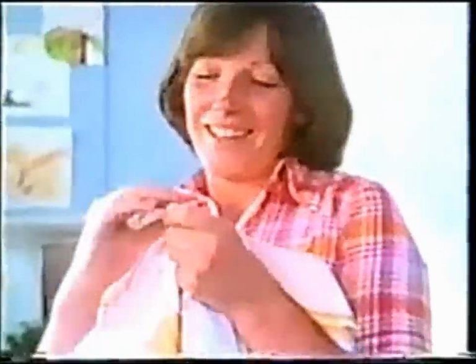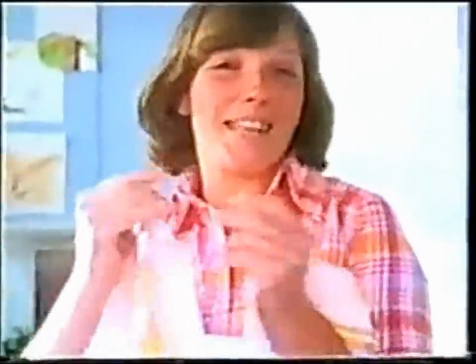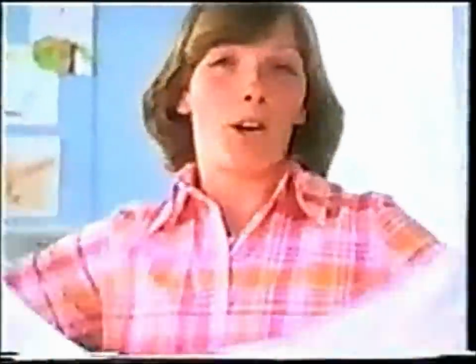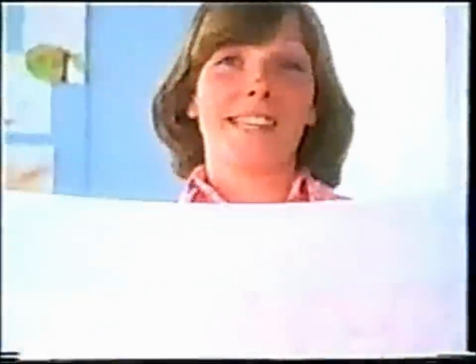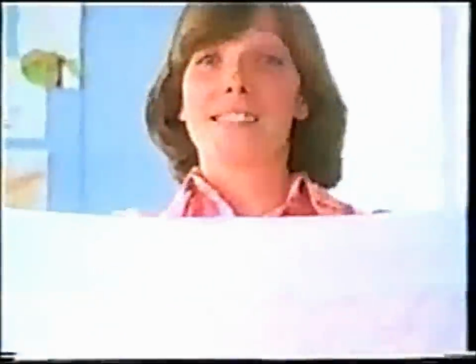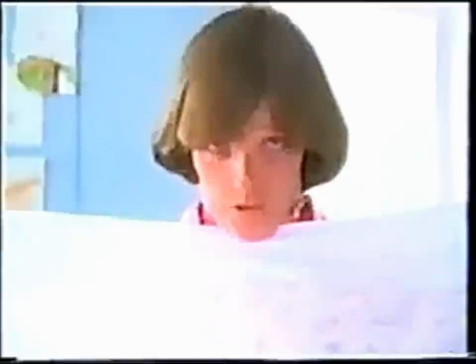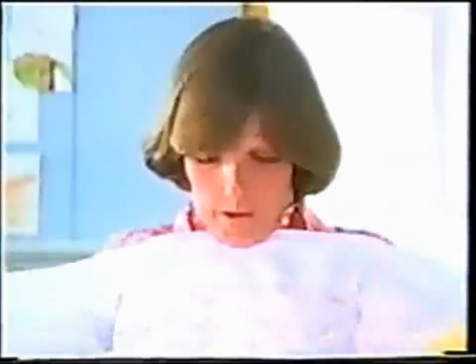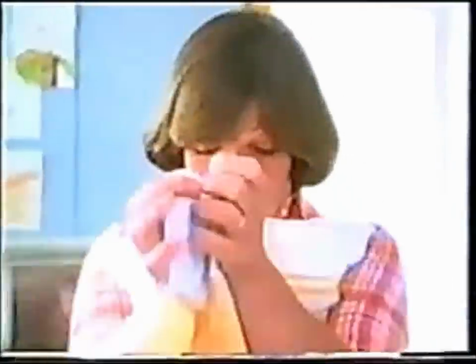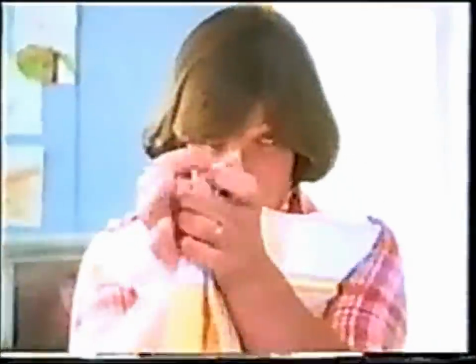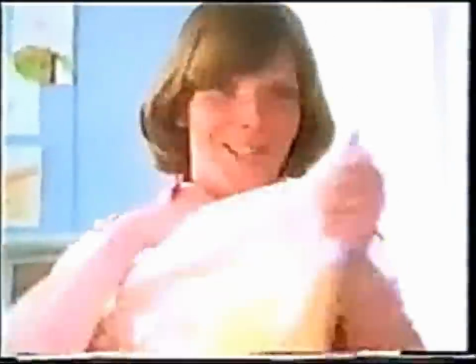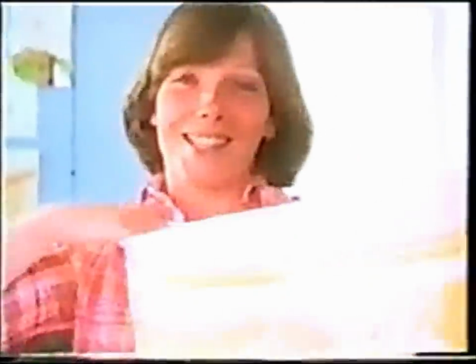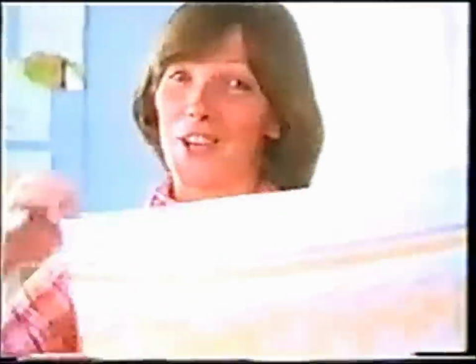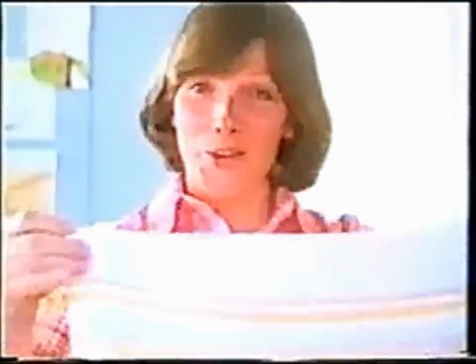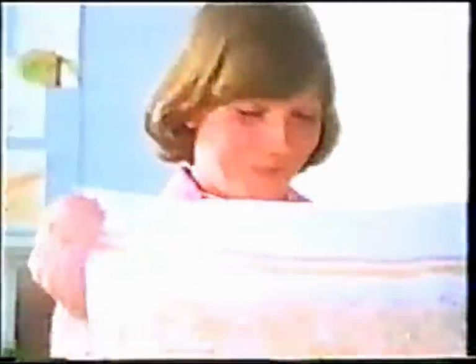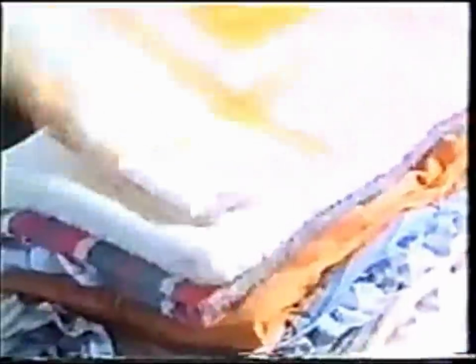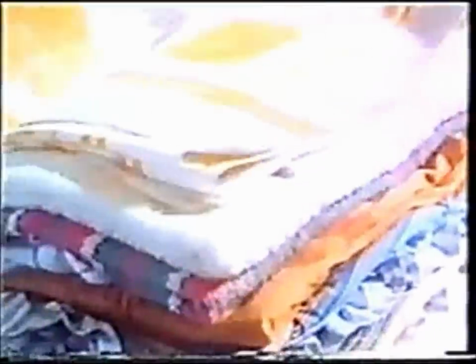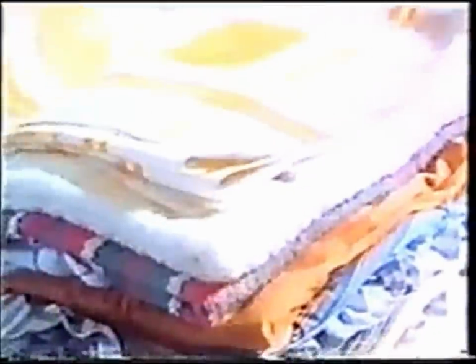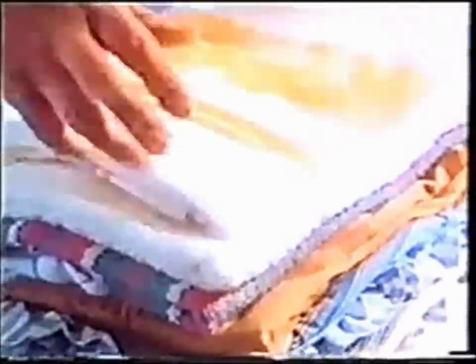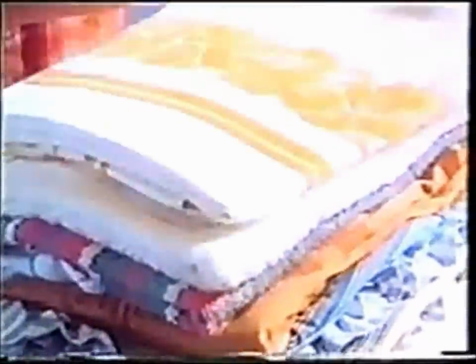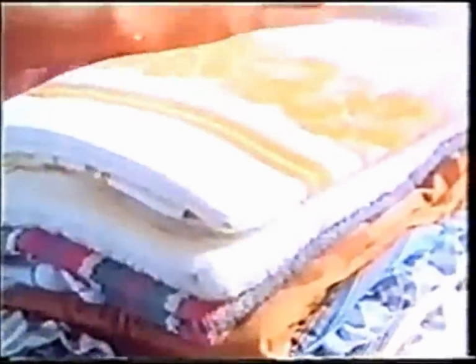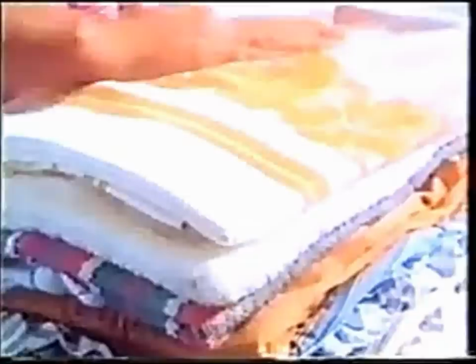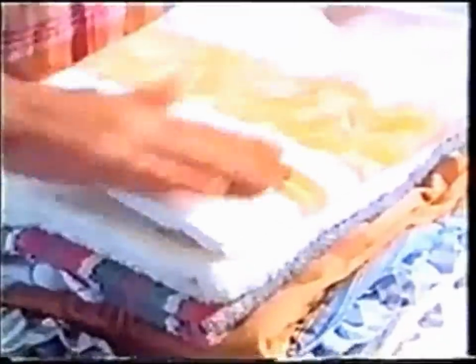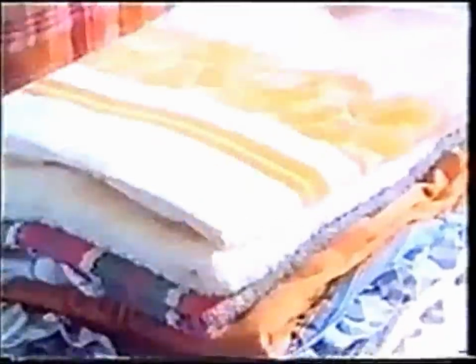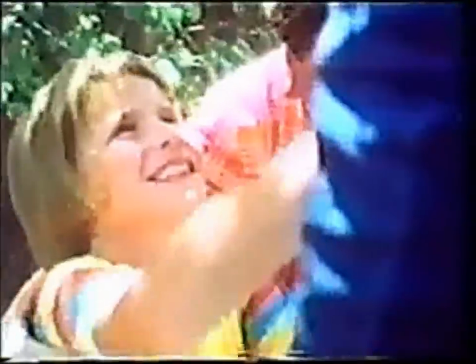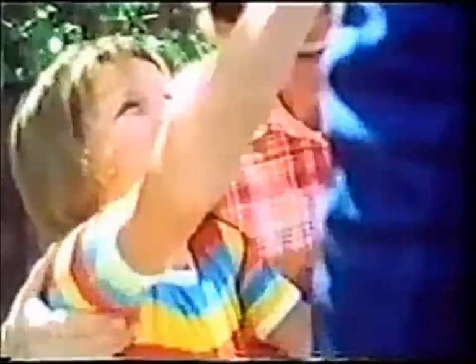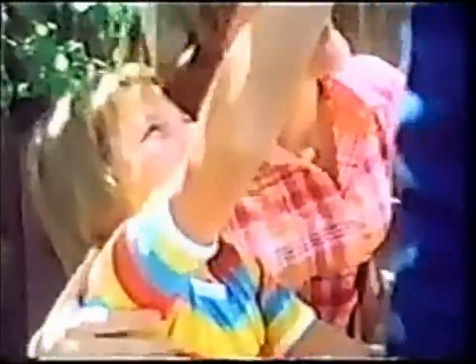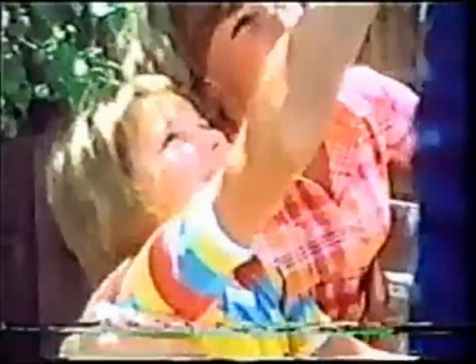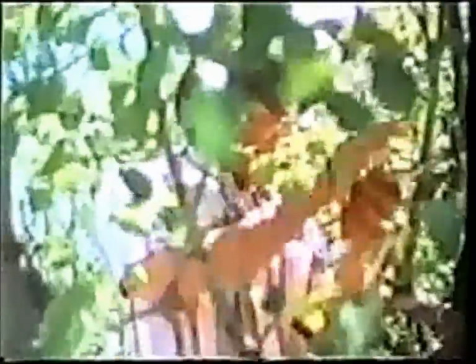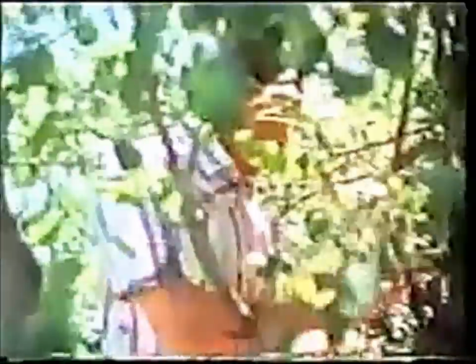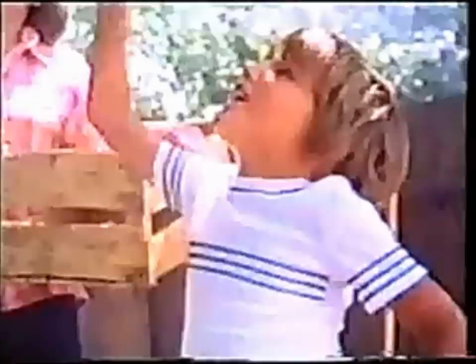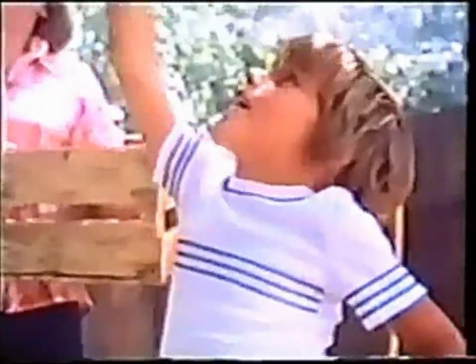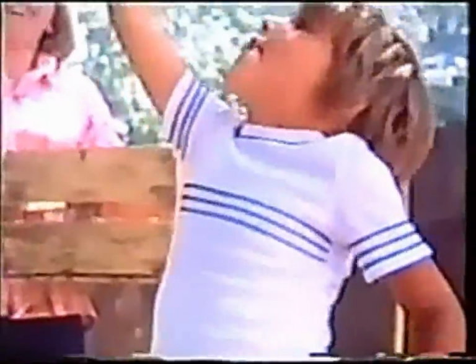This tablecloth's years old, and it still looks like new. Whiter whites show your whole wash is cleaner — colored and synthetic things as well as whites.